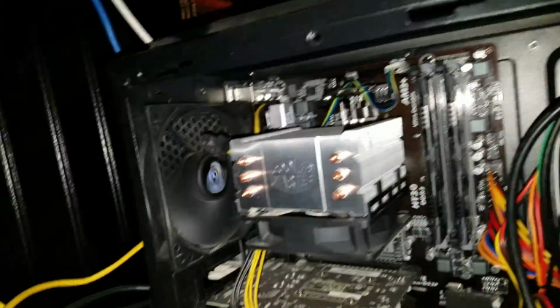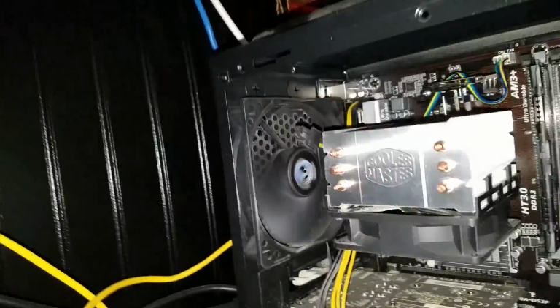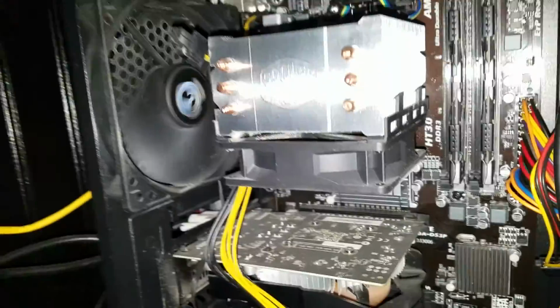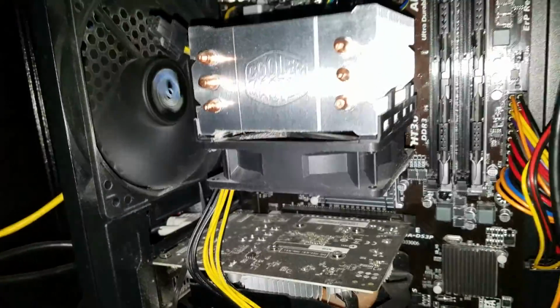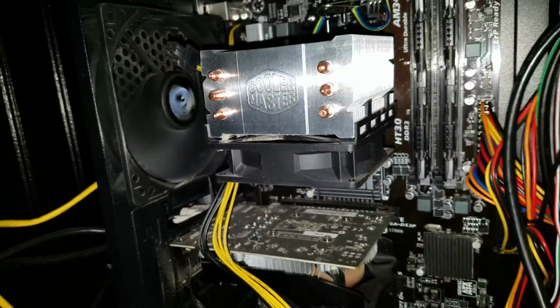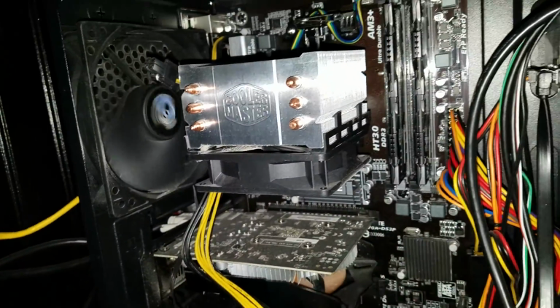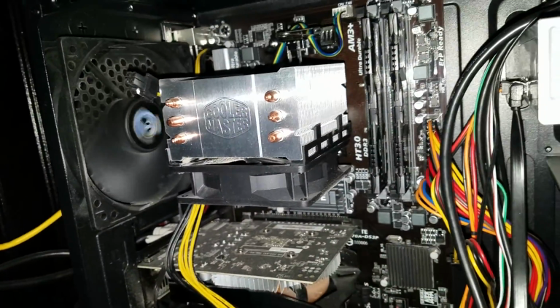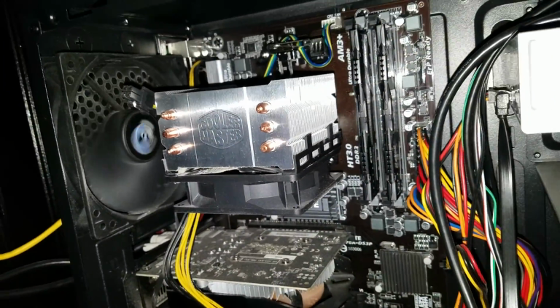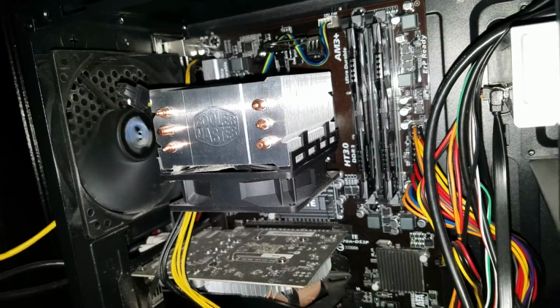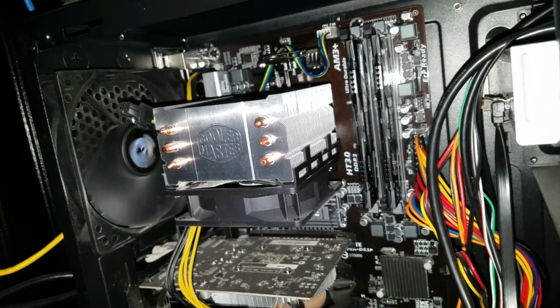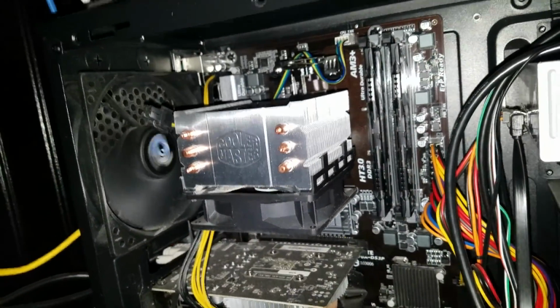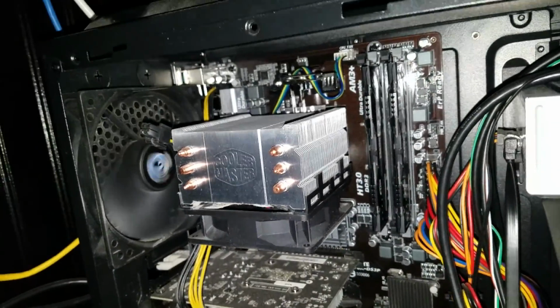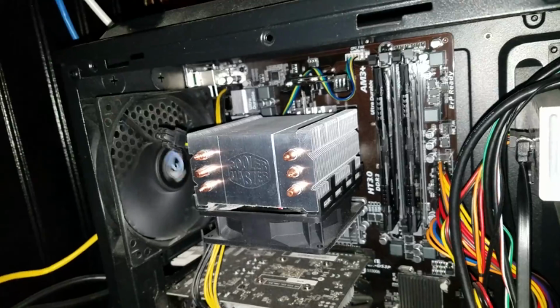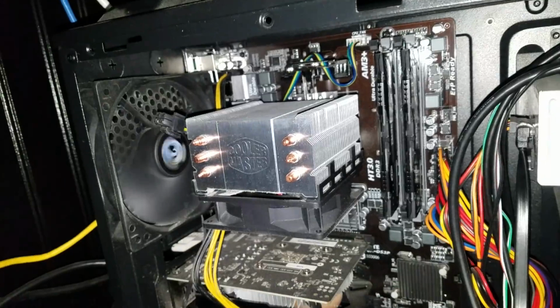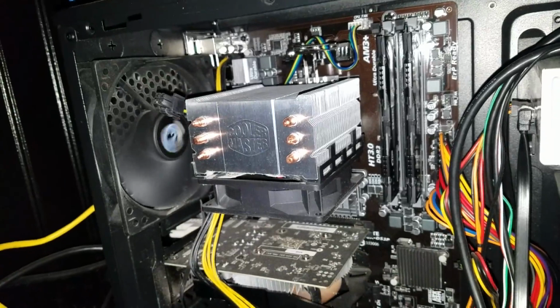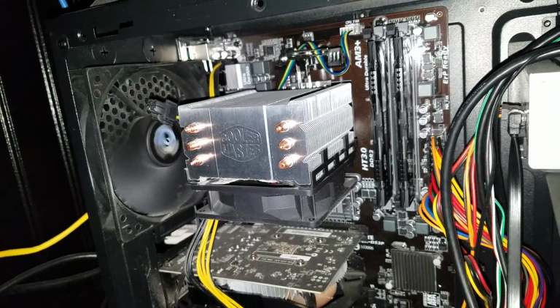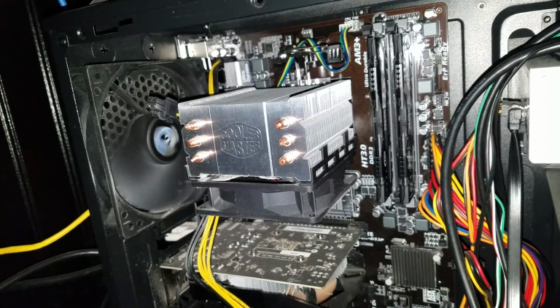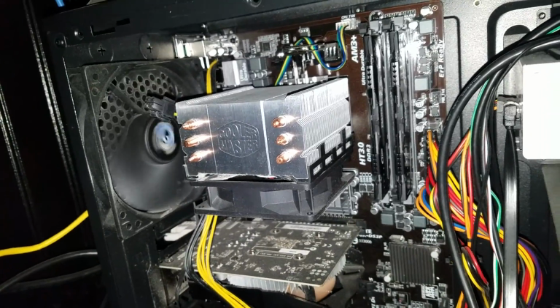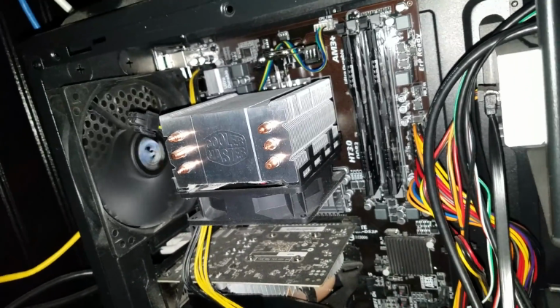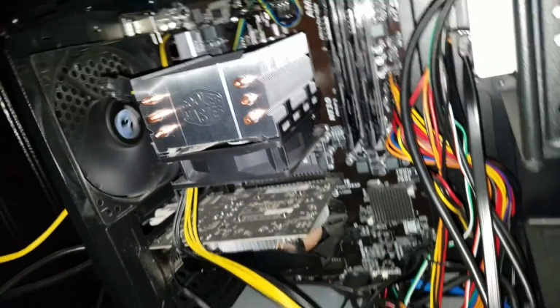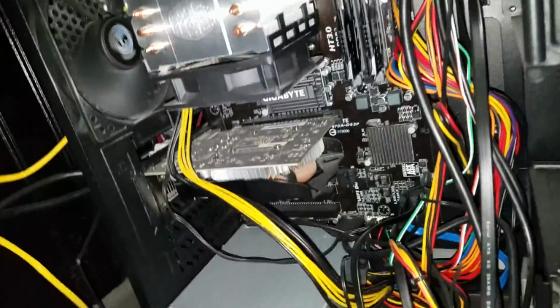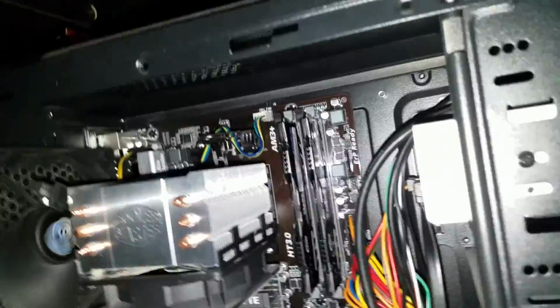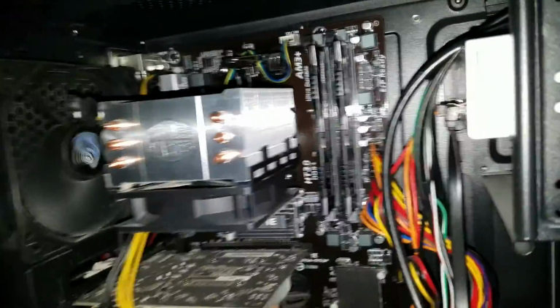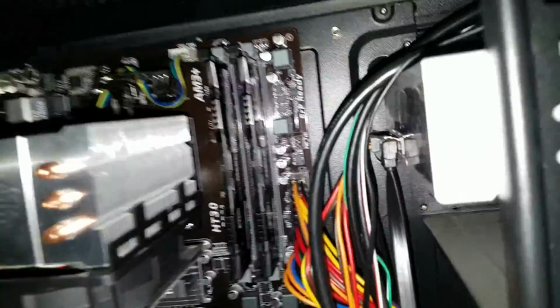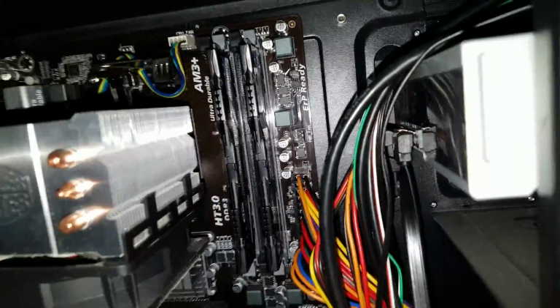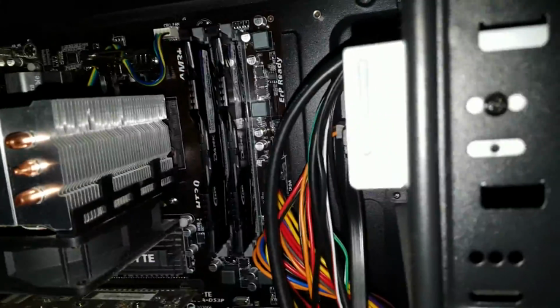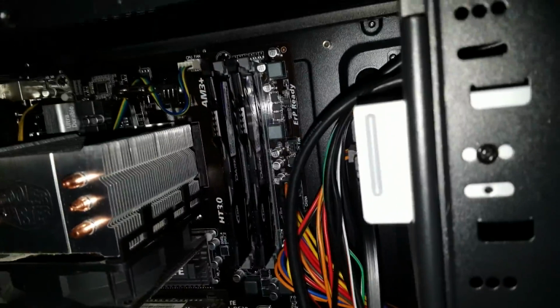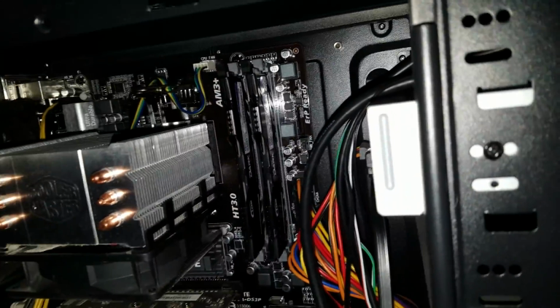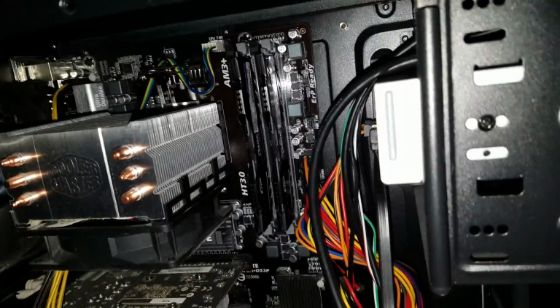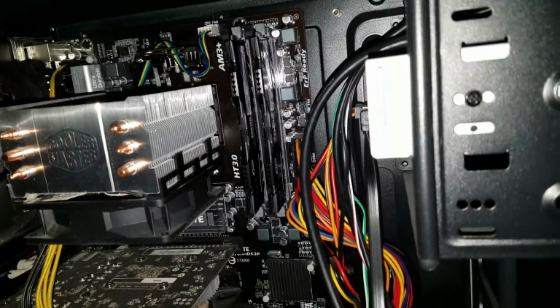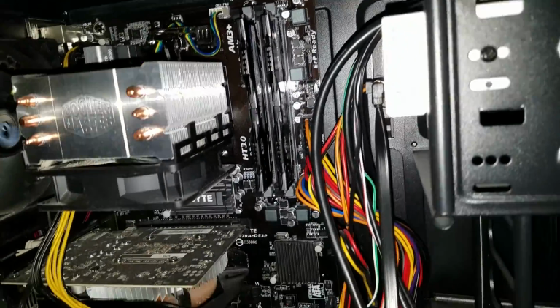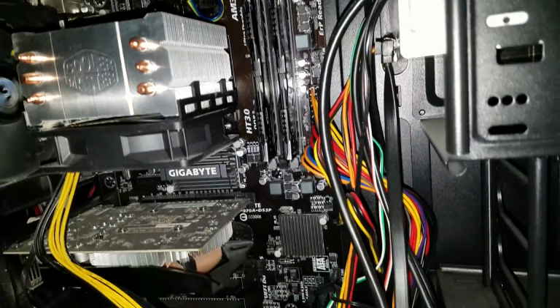Here we have my Cooler Master heatsink. Under that we have my AMD FX 6300 — yeah, screw Intel. We have my G.Skill Ripjaw RAM with the heatsink on top of it. 8 gigs.